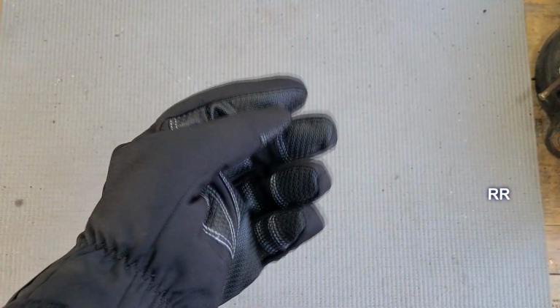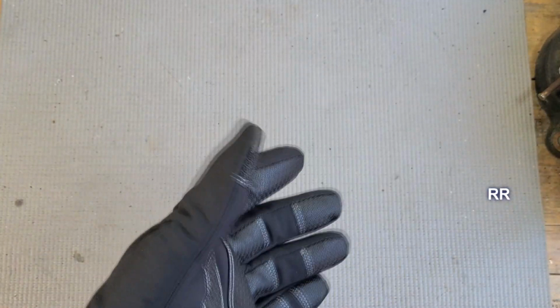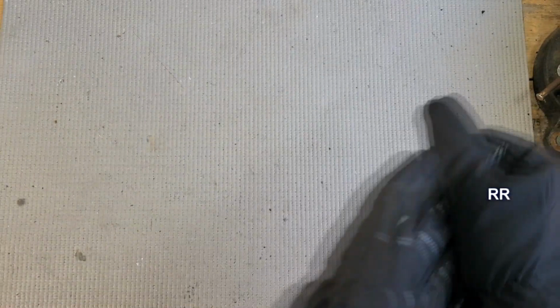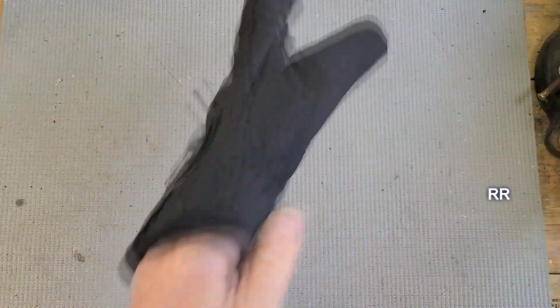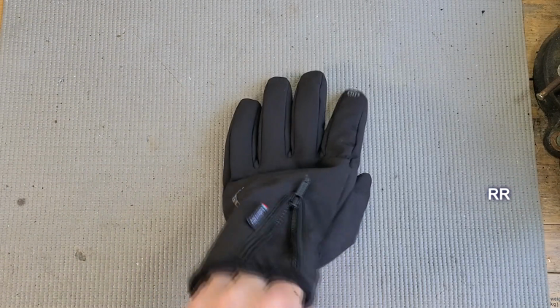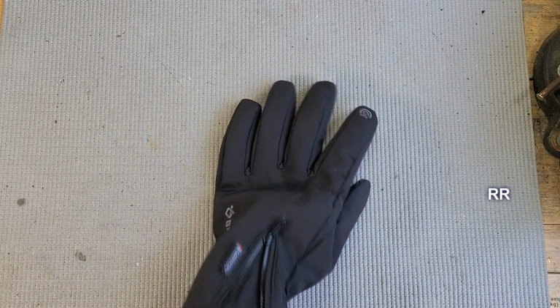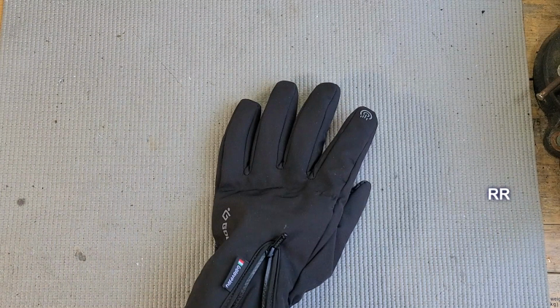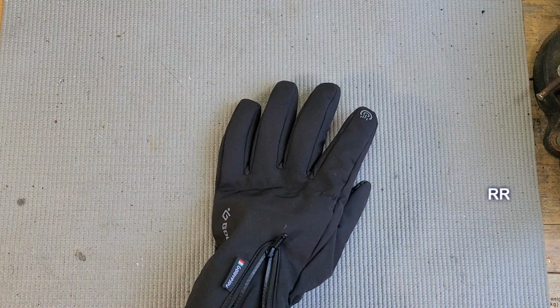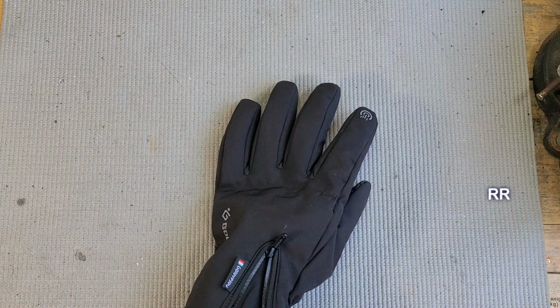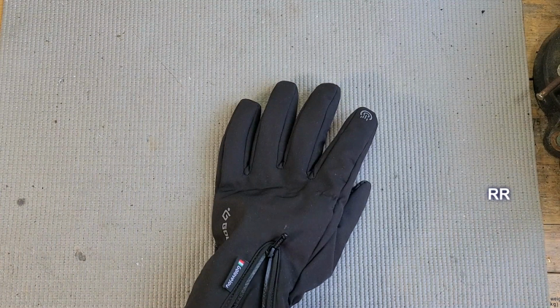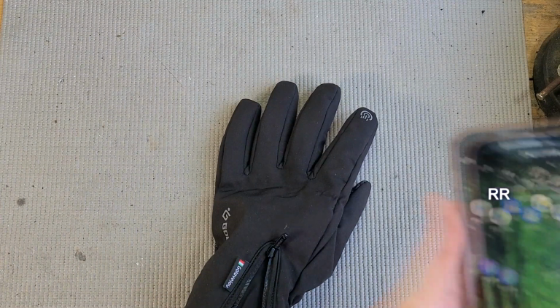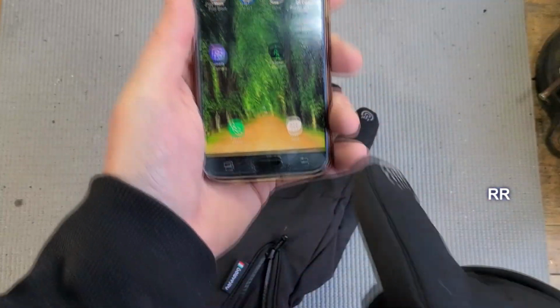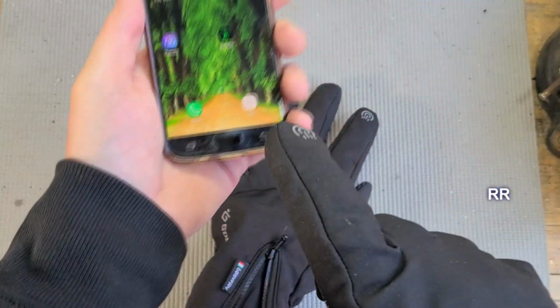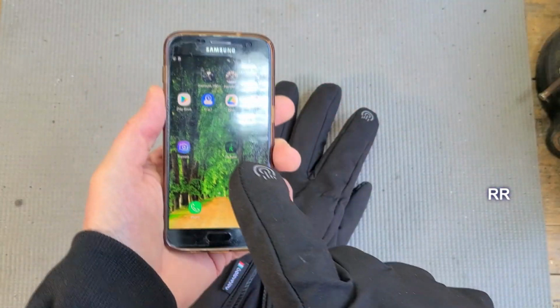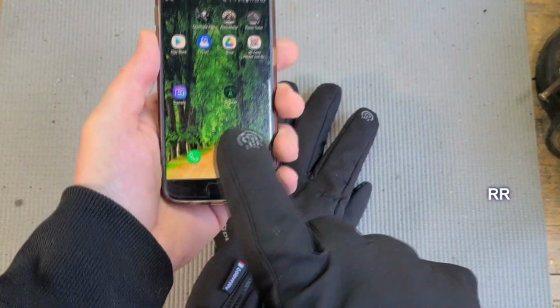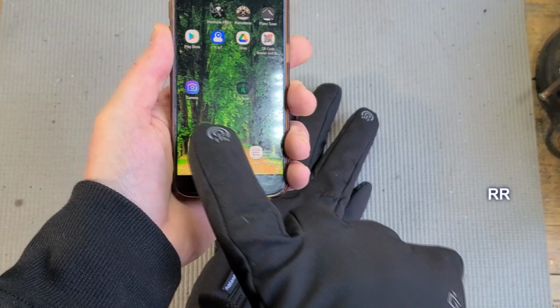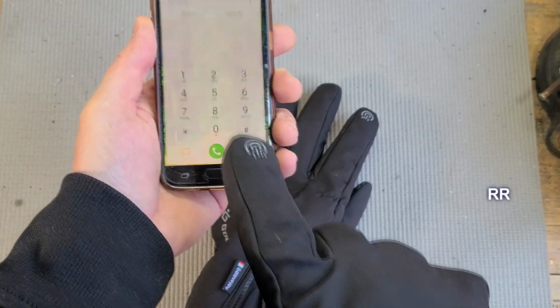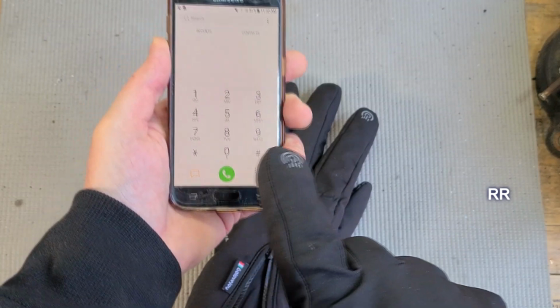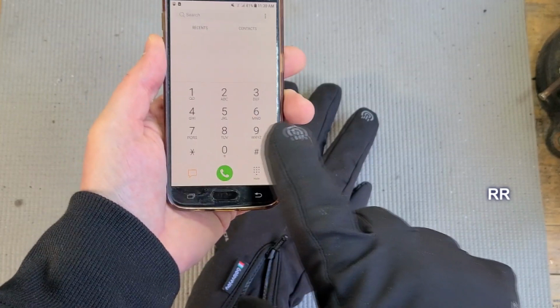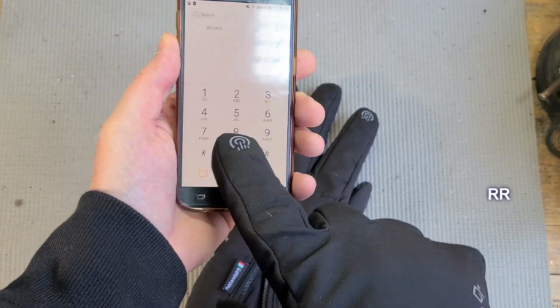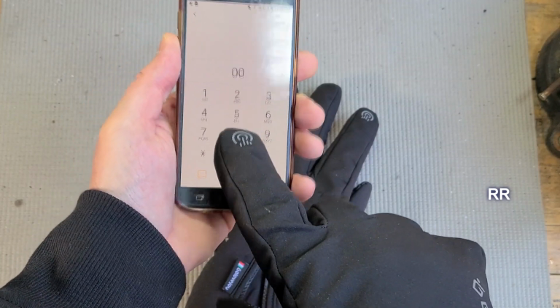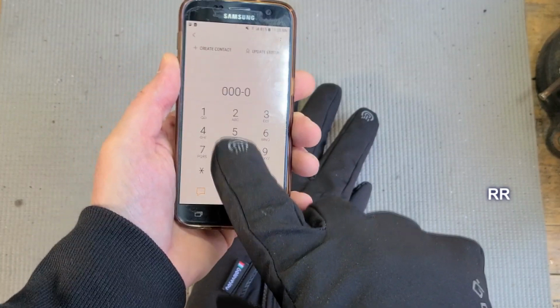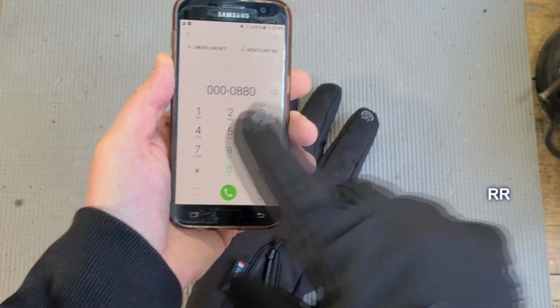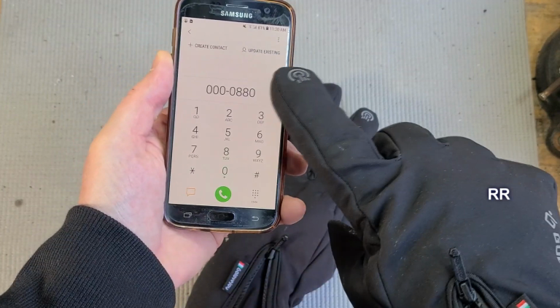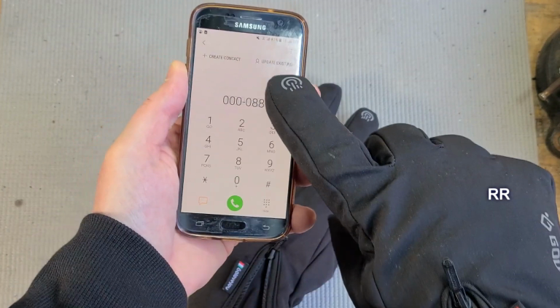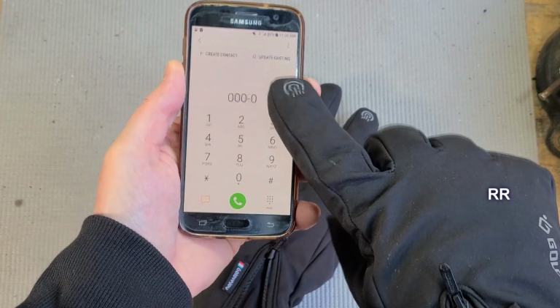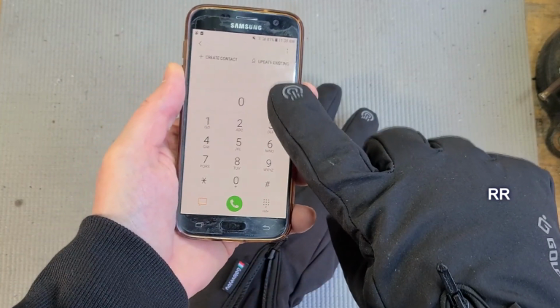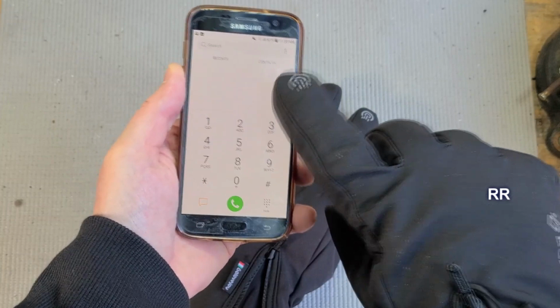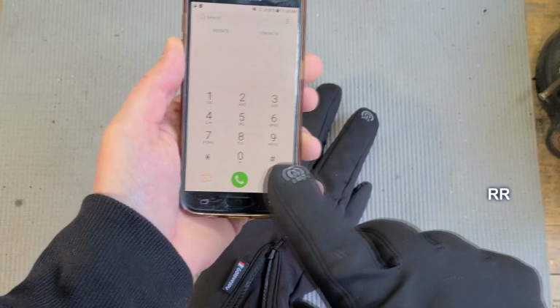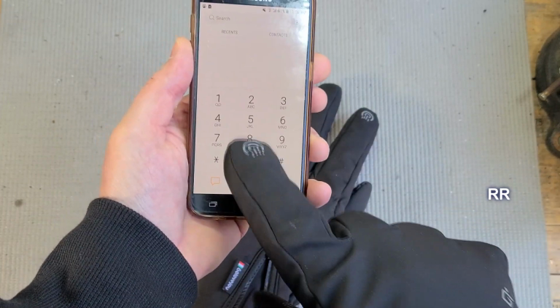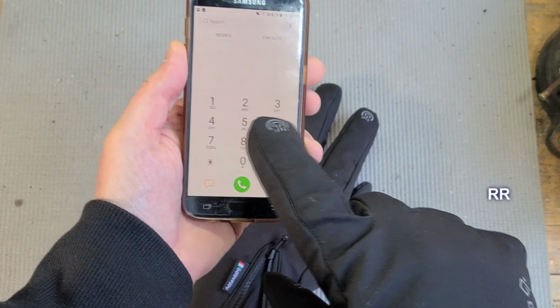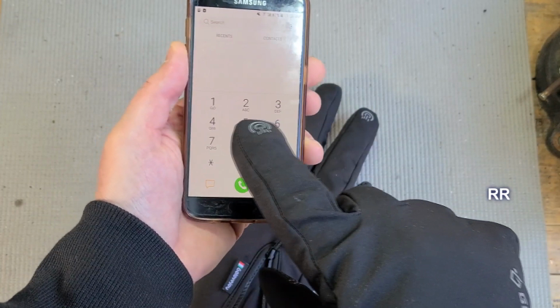They should be good for rain and snow, but they're not made for submerging them in water. They have touchscreen fingertips on them. I've seen some people say they had trouble with these, but I have had no trouble at all — they work great for me, as long as it's not wet out.